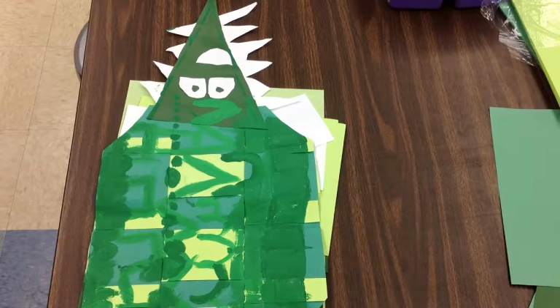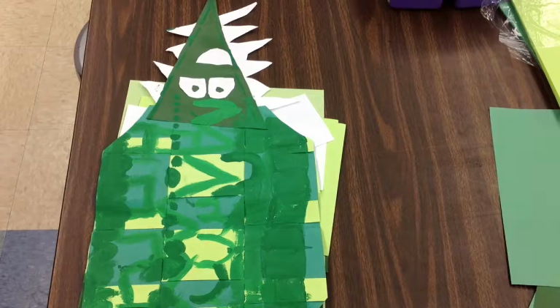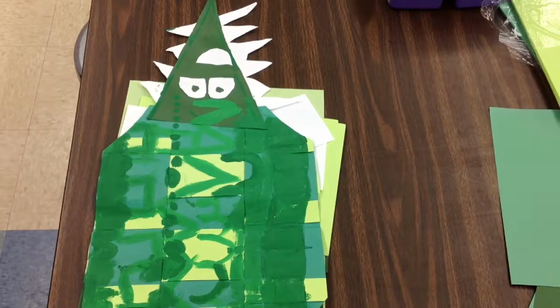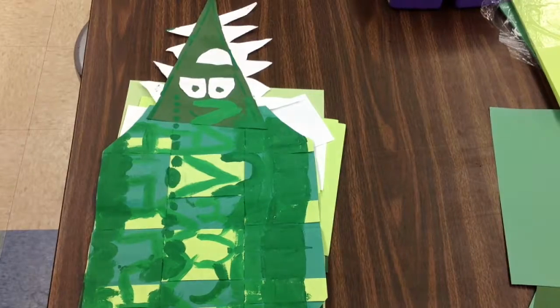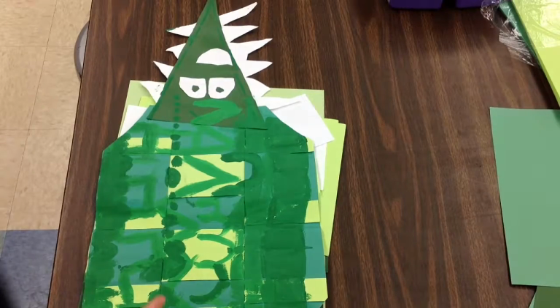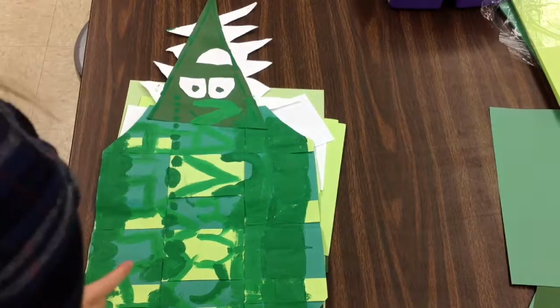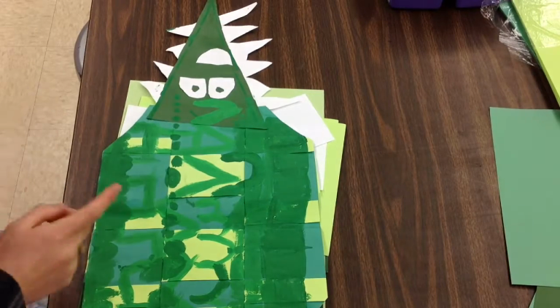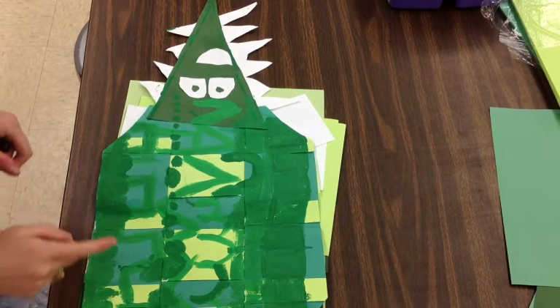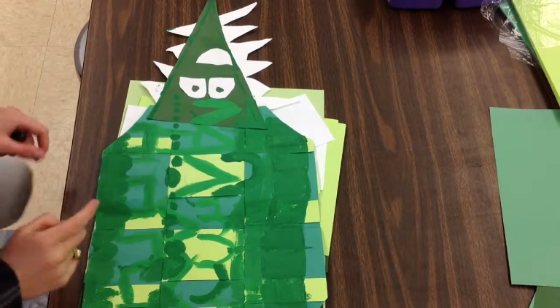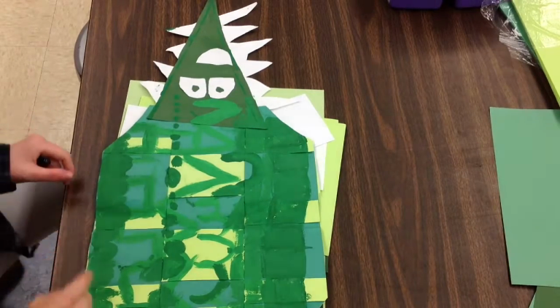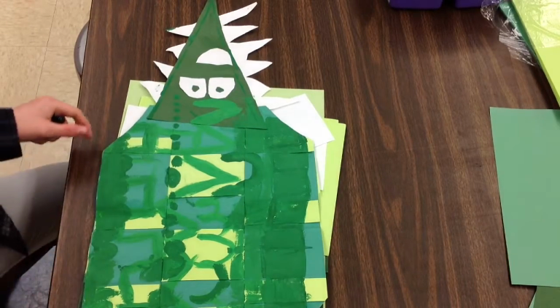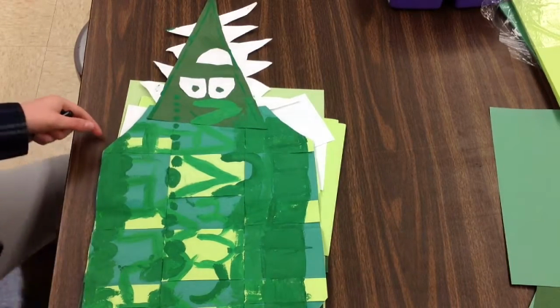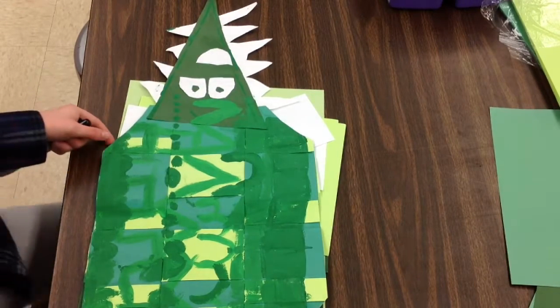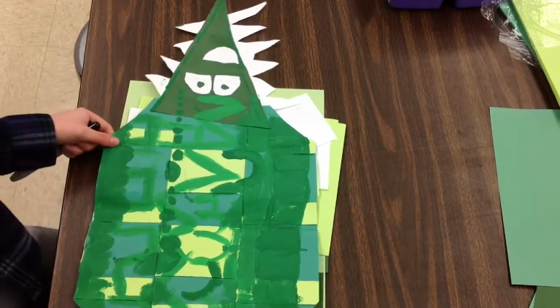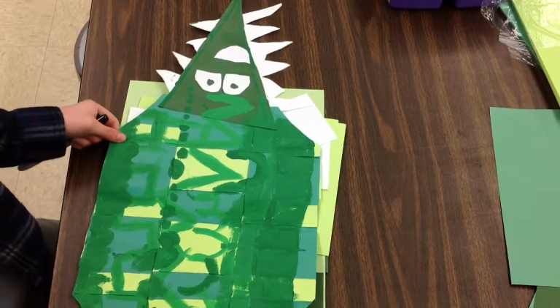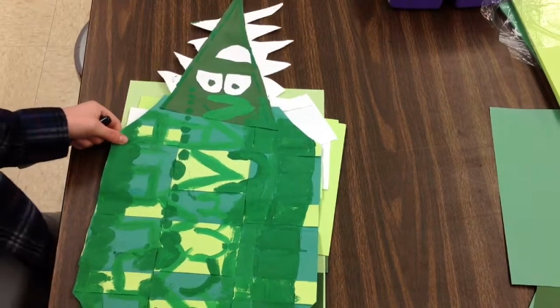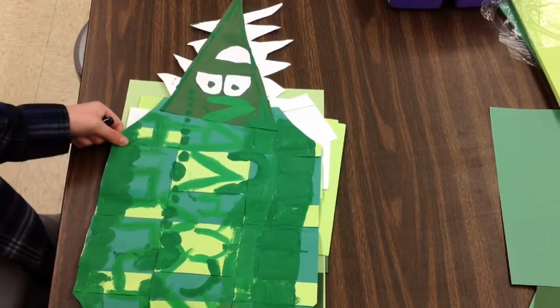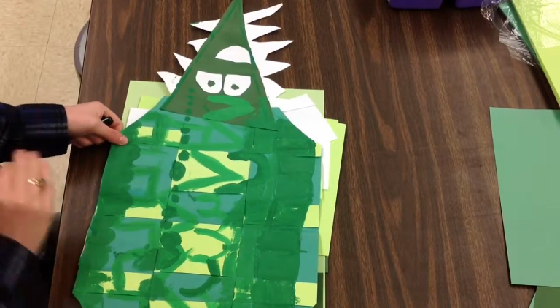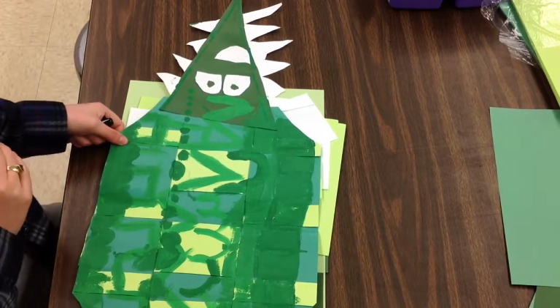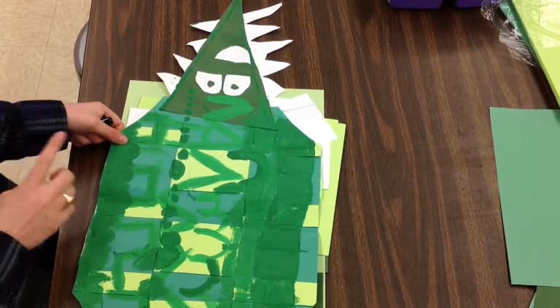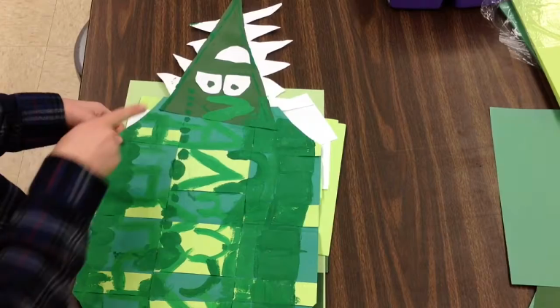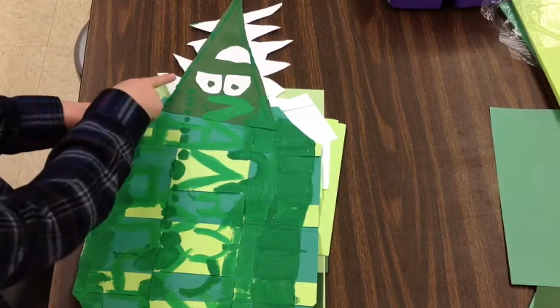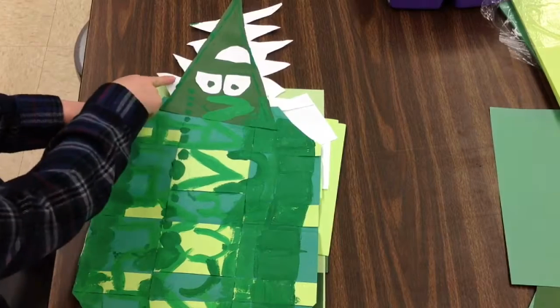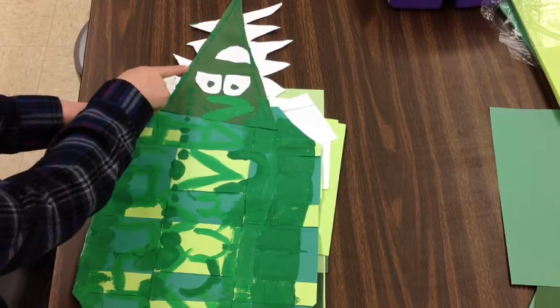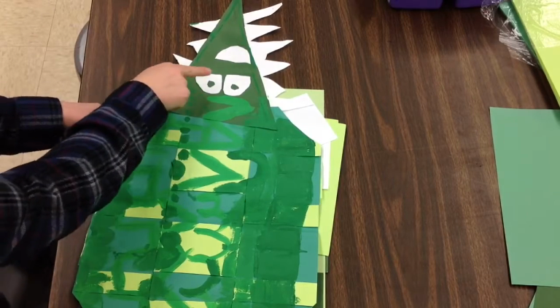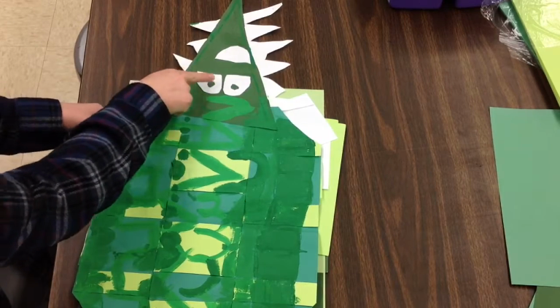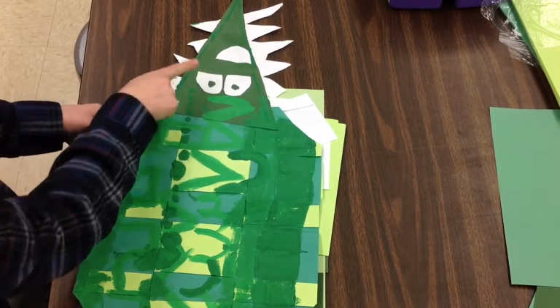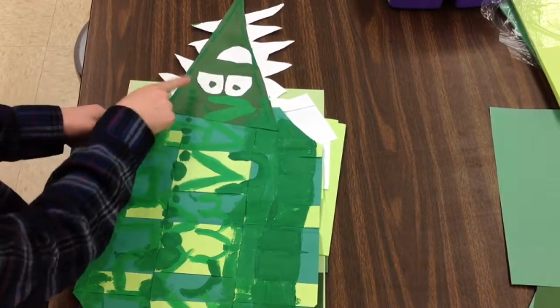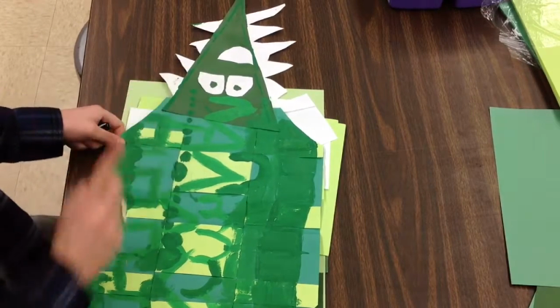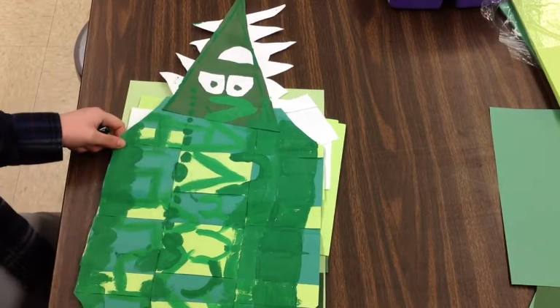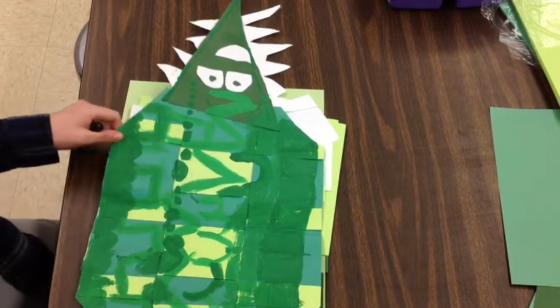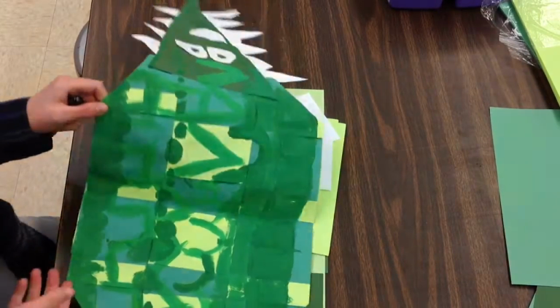Alright, kindergarteners, today you're going to be turning your weaving into an alligator by adding details like teeth, eyes, head, and tail.